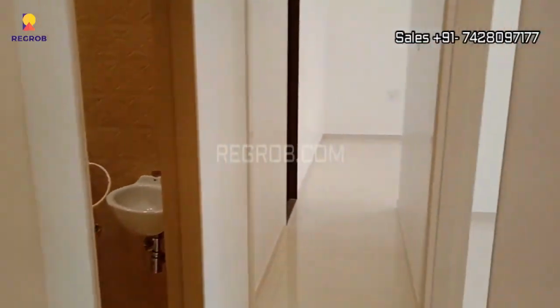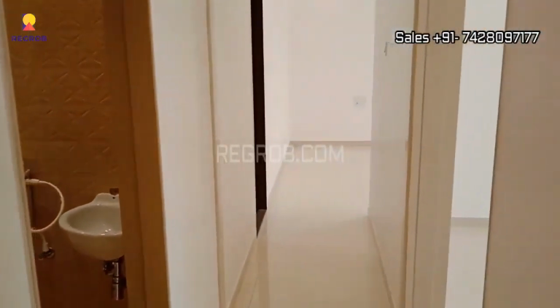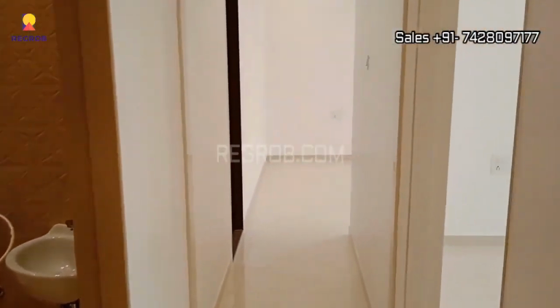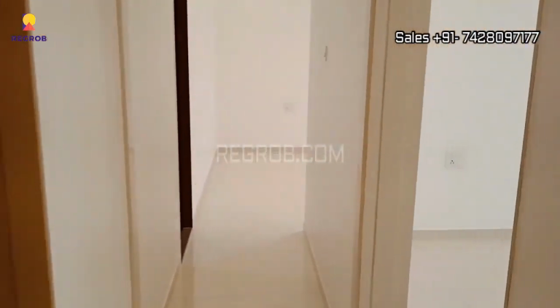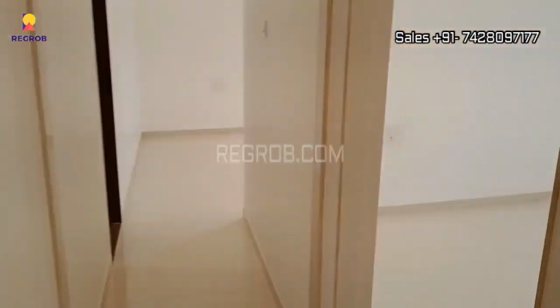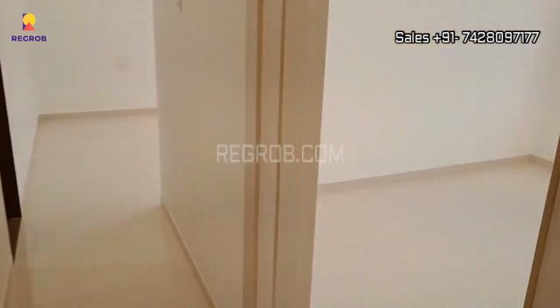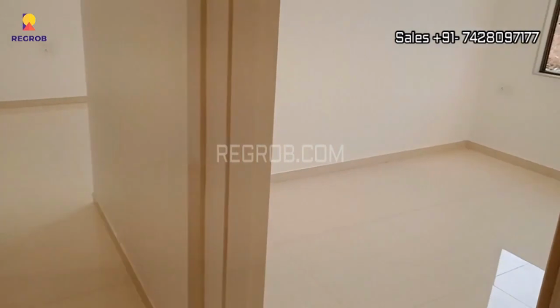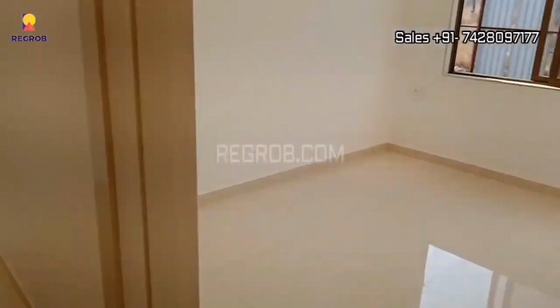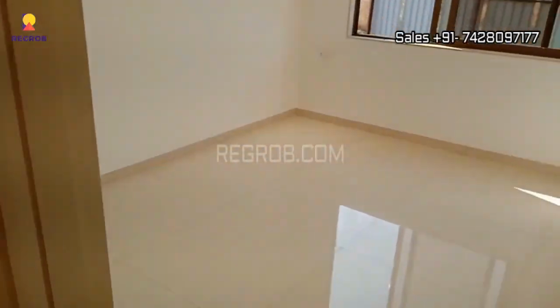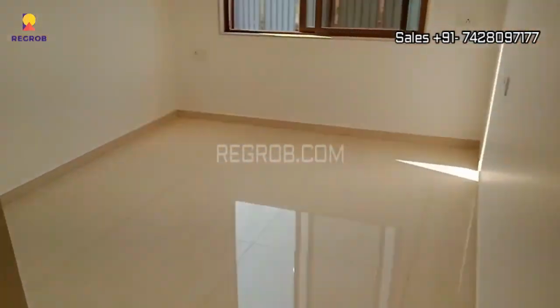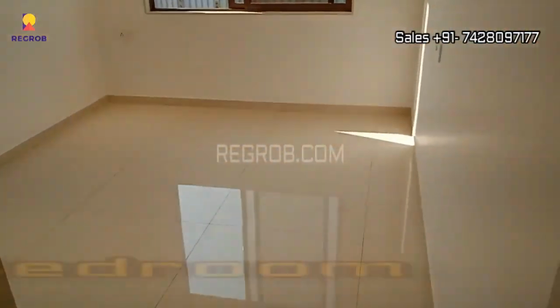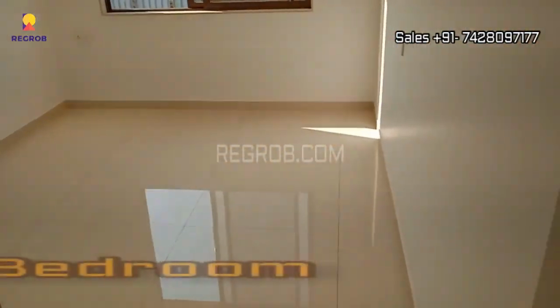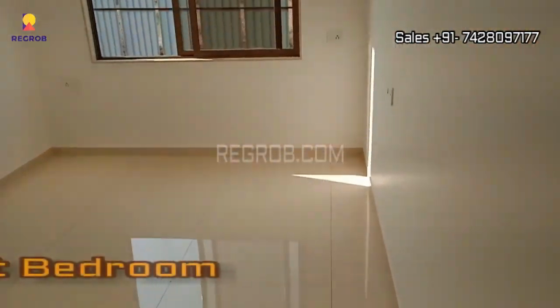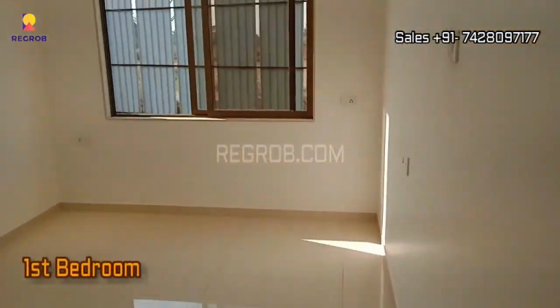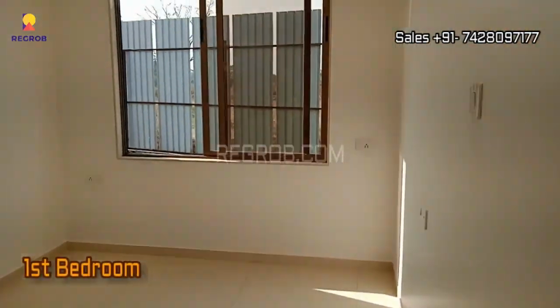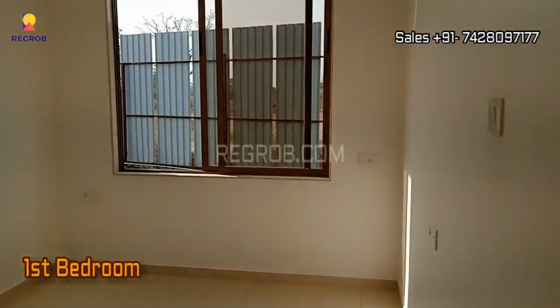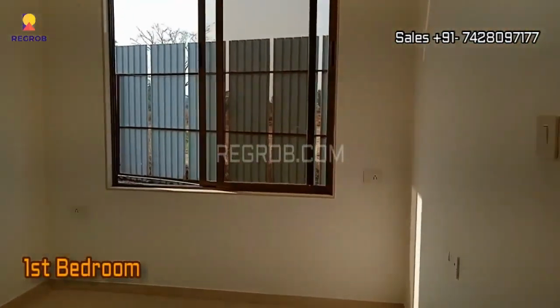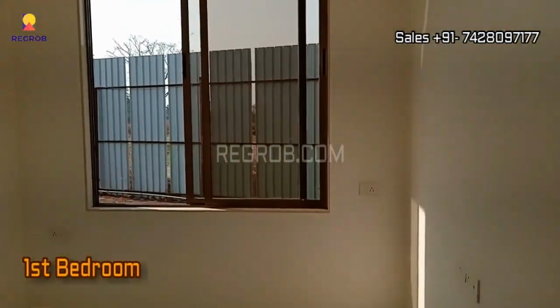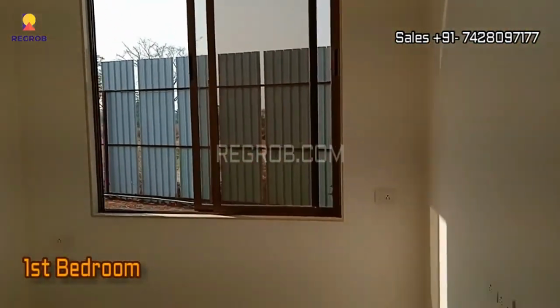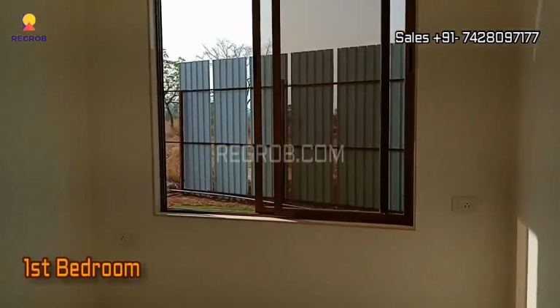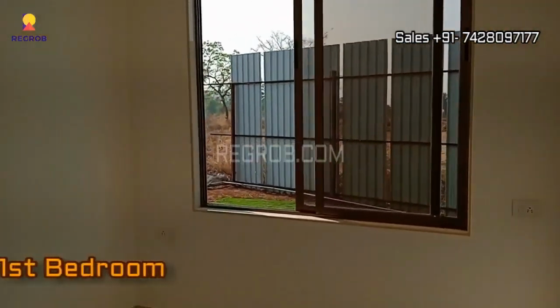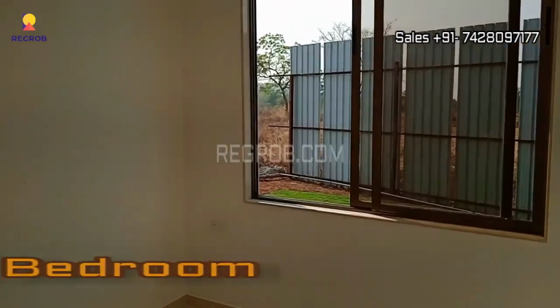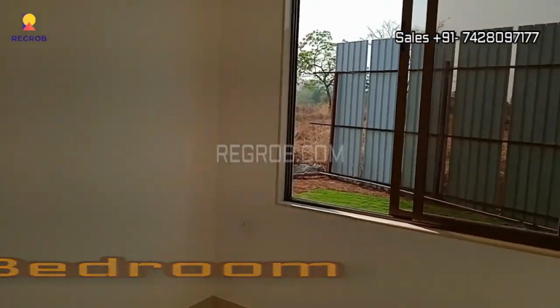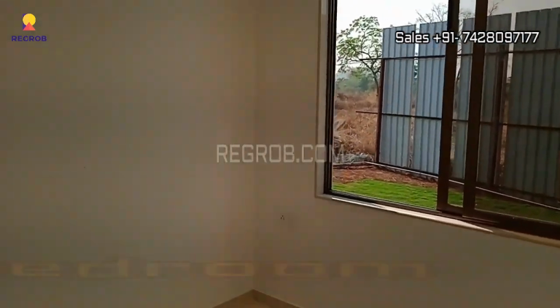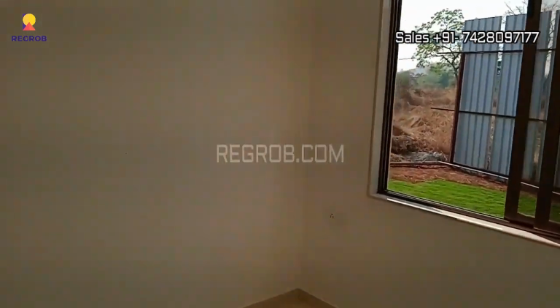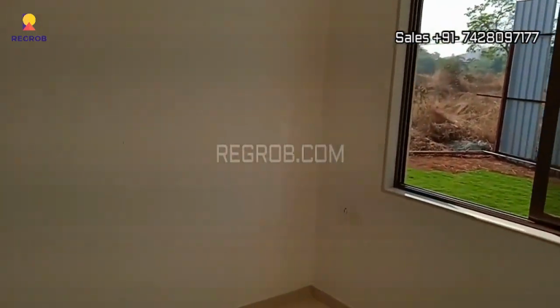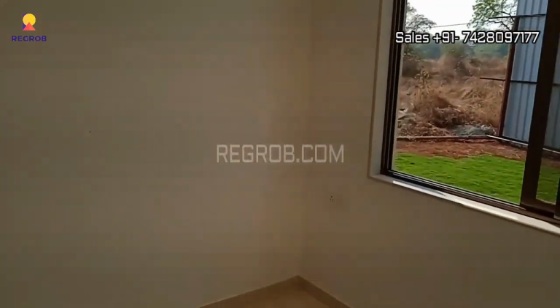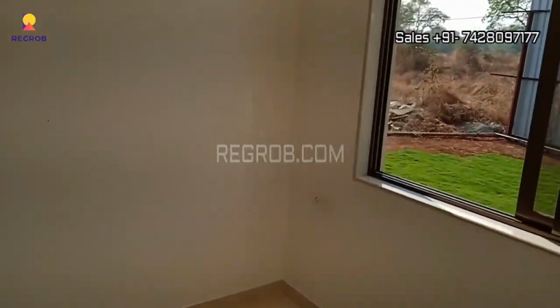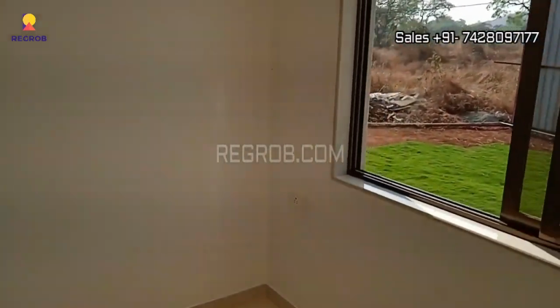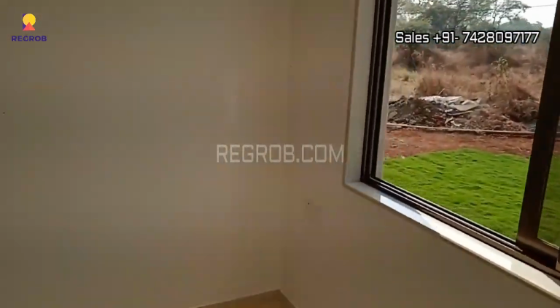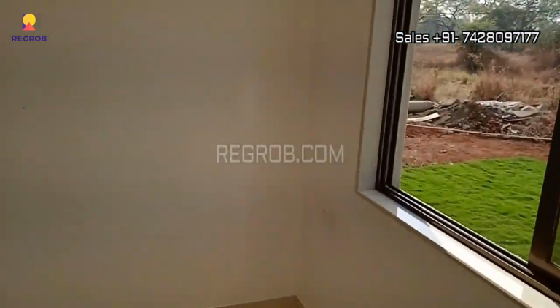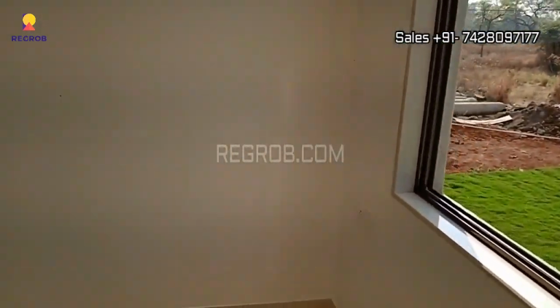As we continue our journey, we reach the first bedroom. A tranquil oasis, it features a wide window that welcomes in the soothing natural light and fresh air.